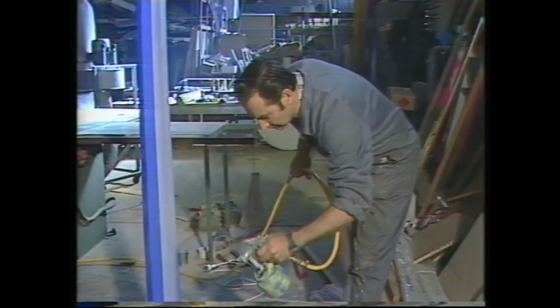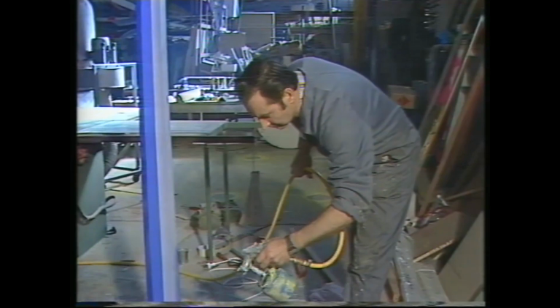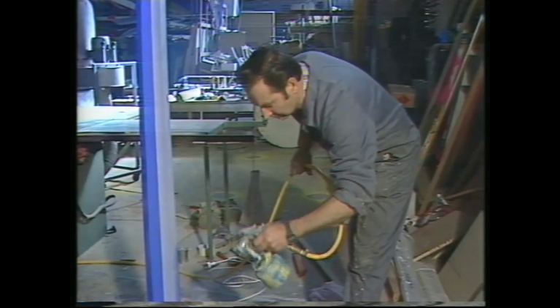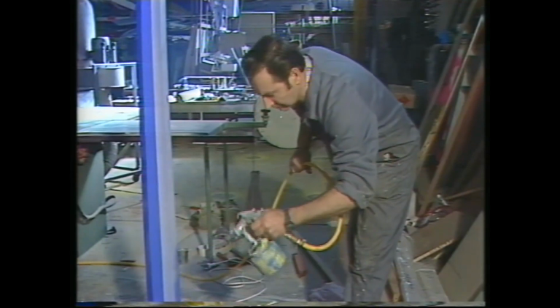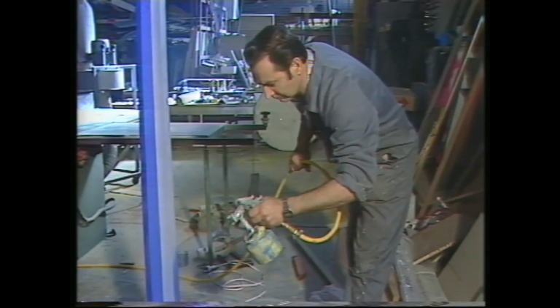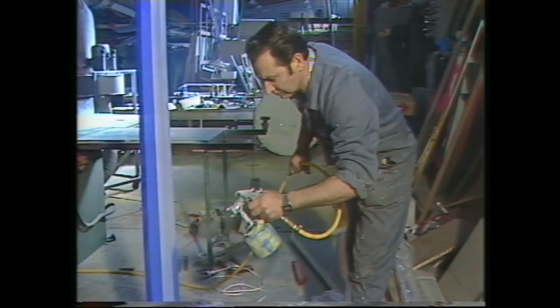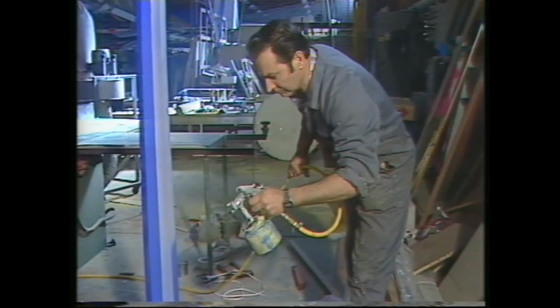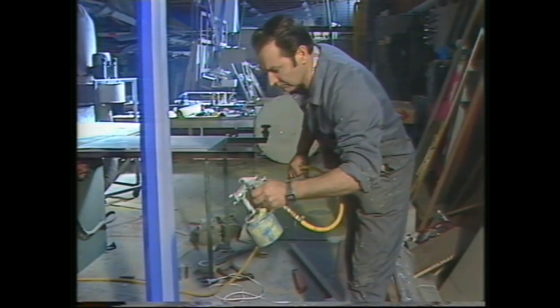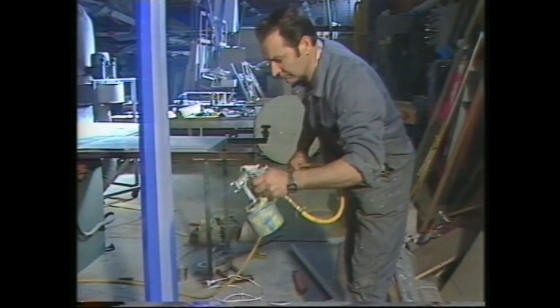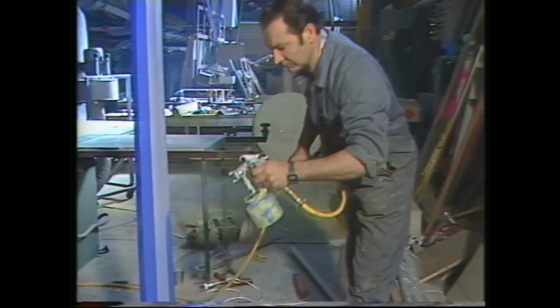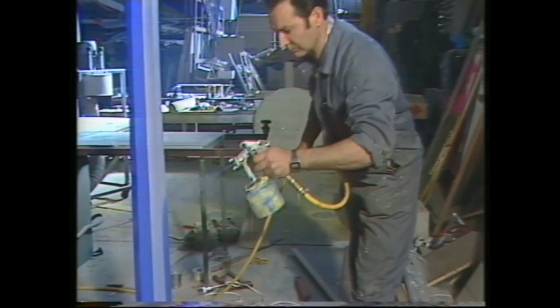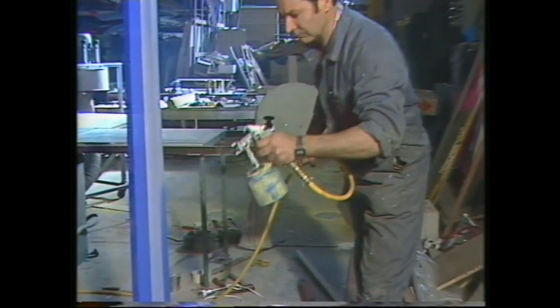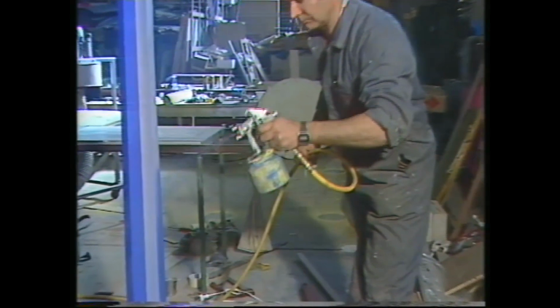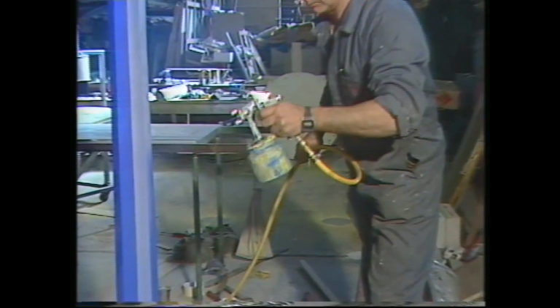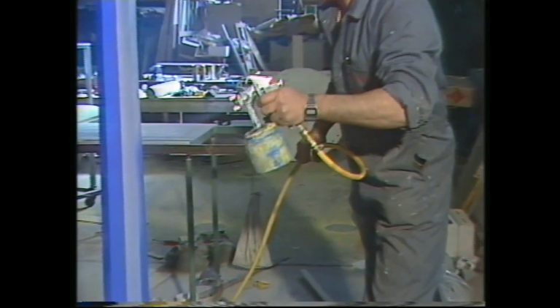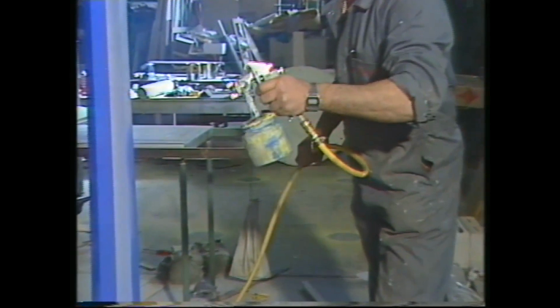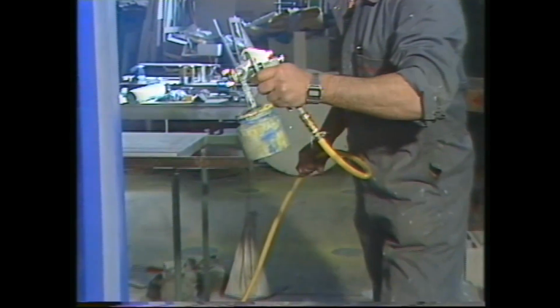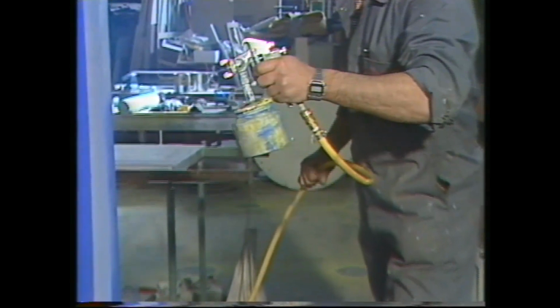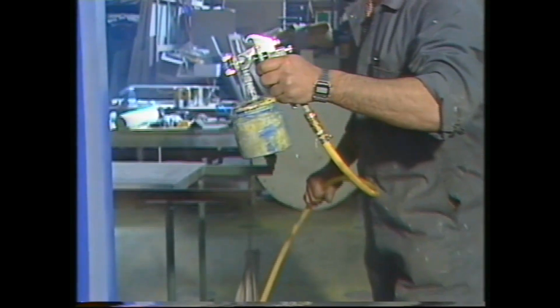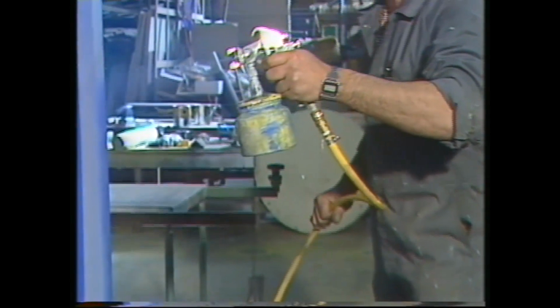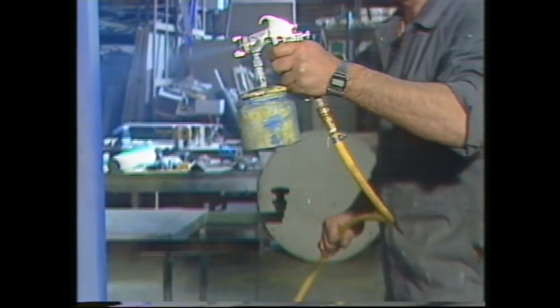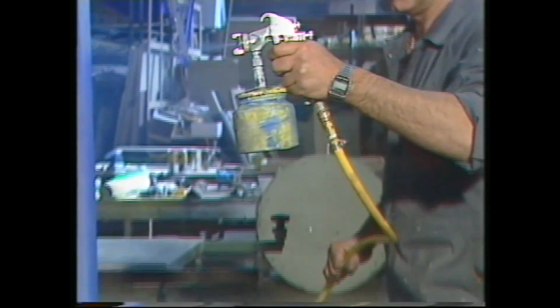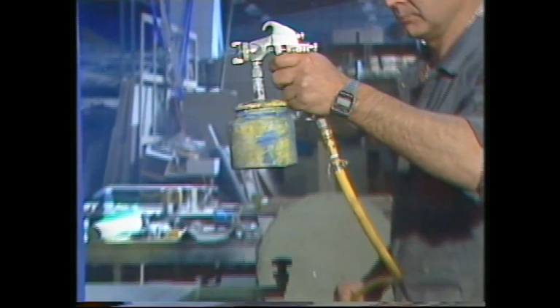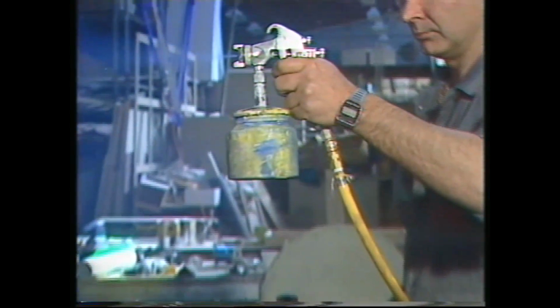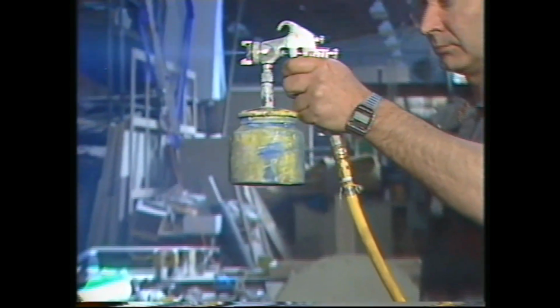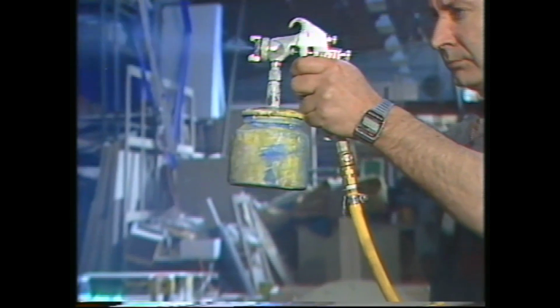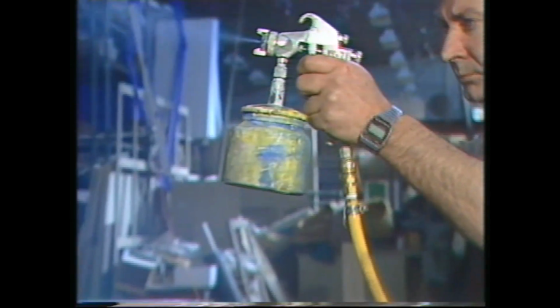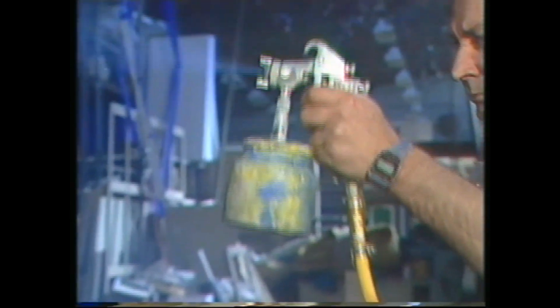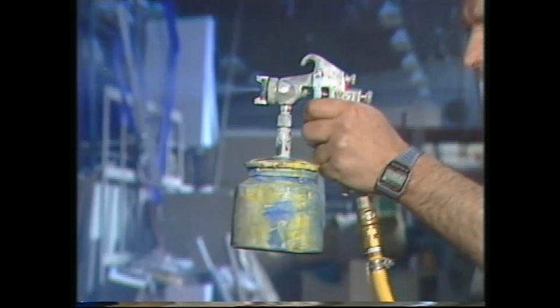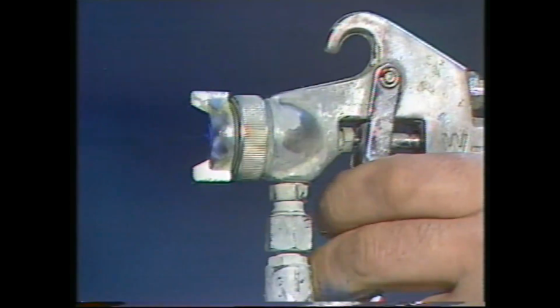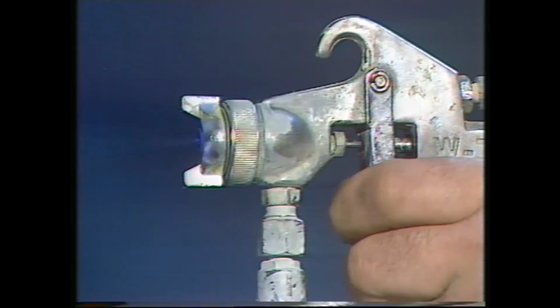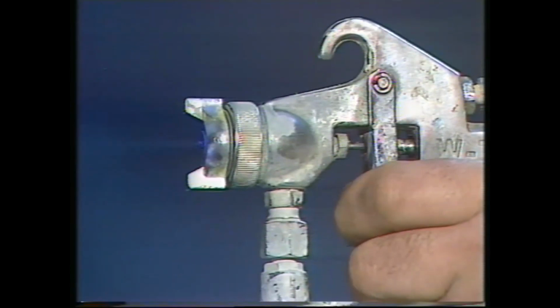In a spray gun, a blast of air breaks the paint up into tiny drops of liquid which are so small that the spray looks like a coloured cloud.